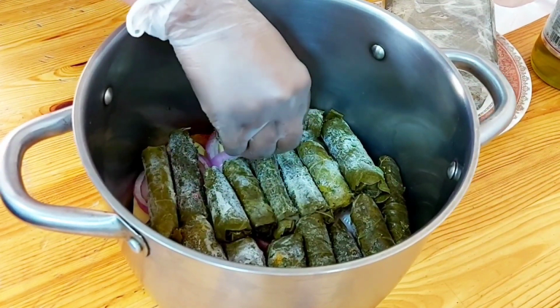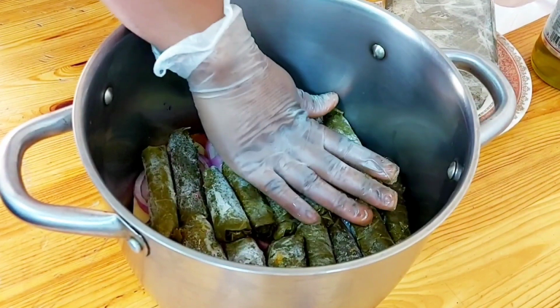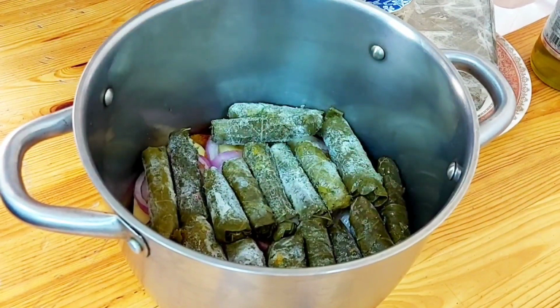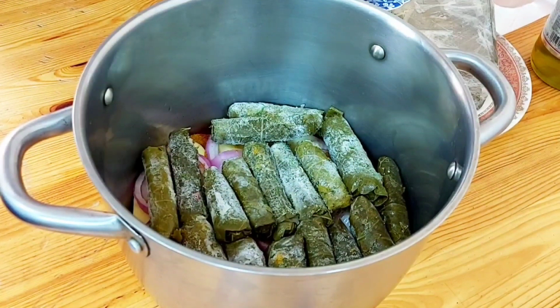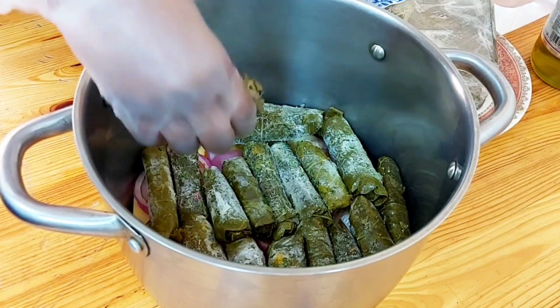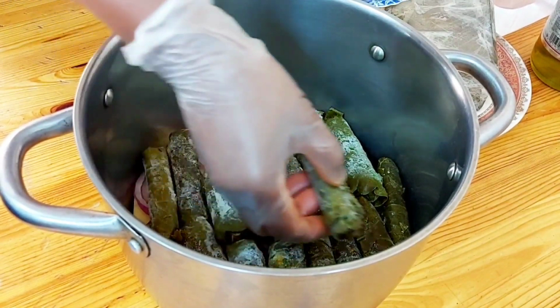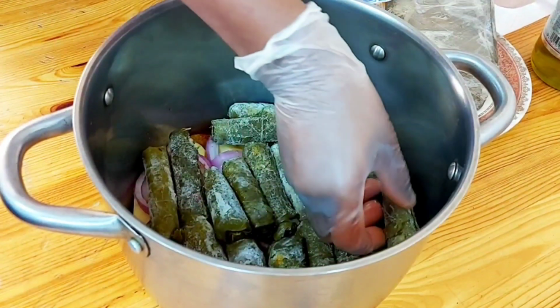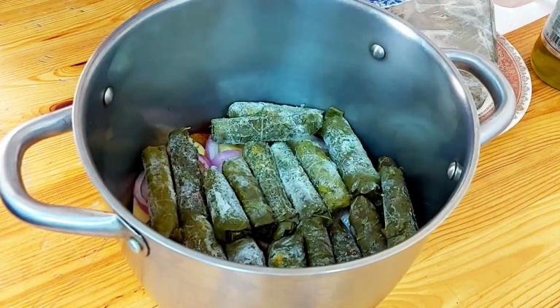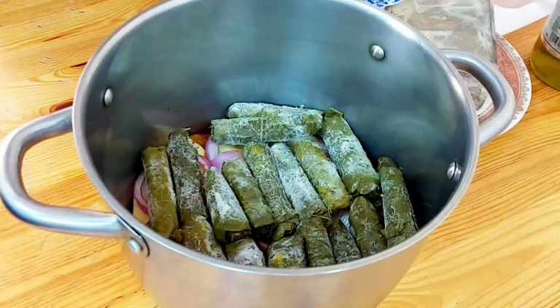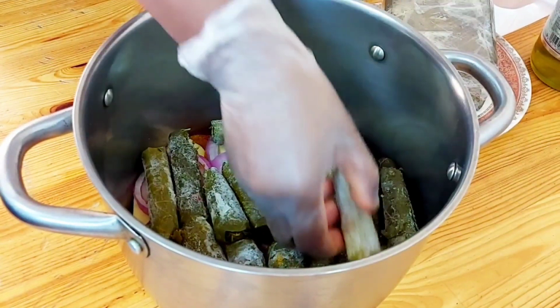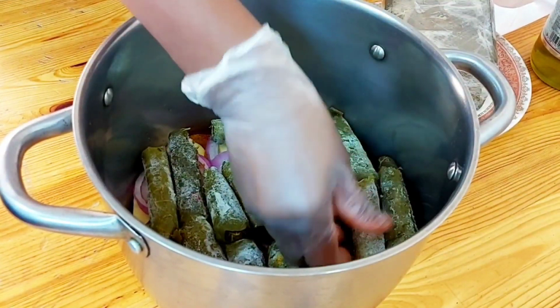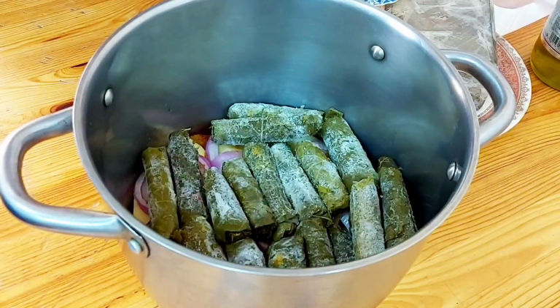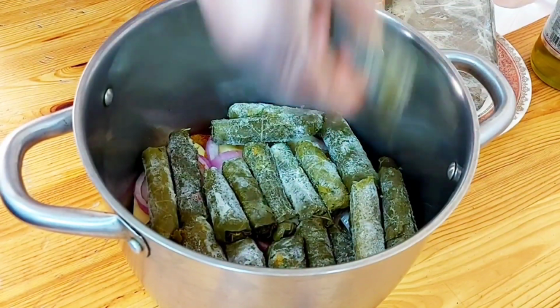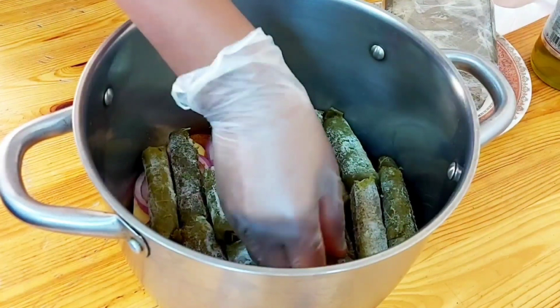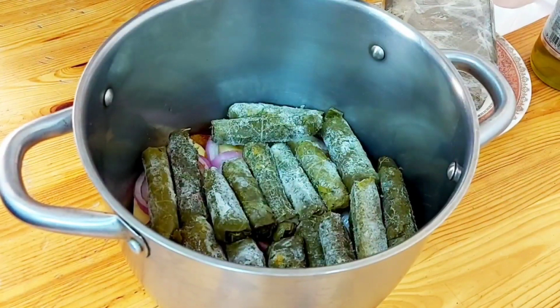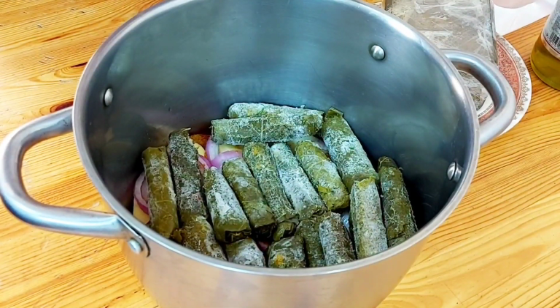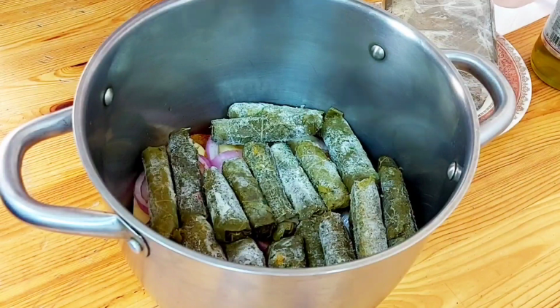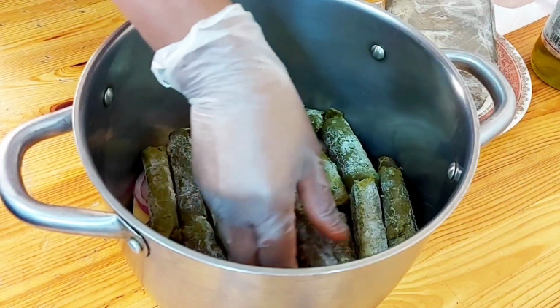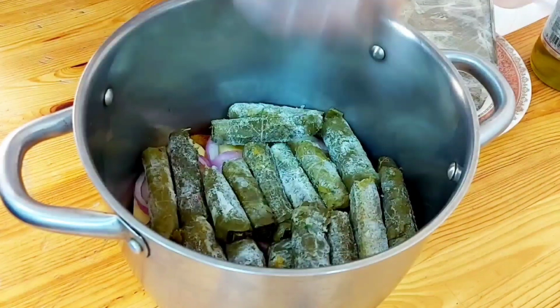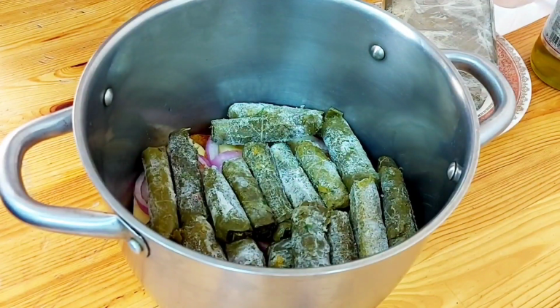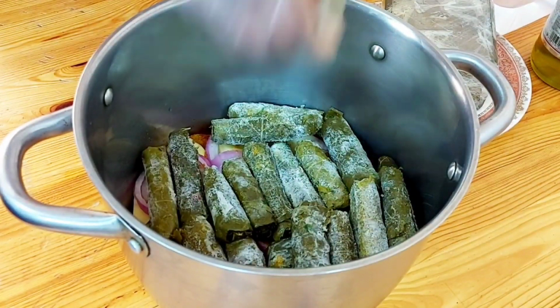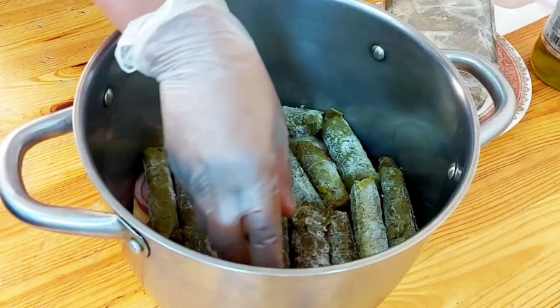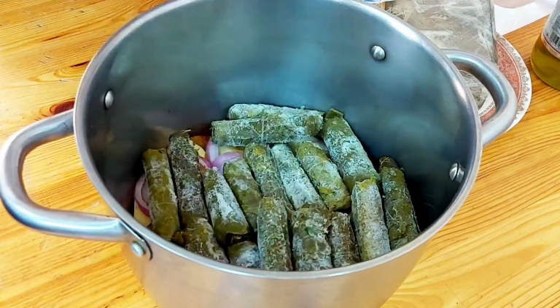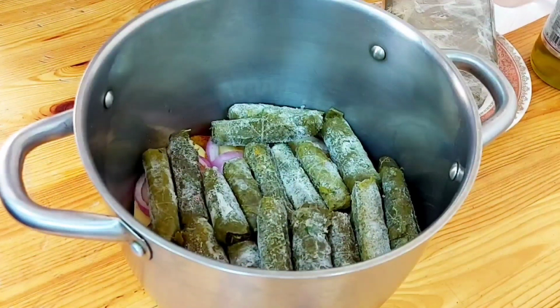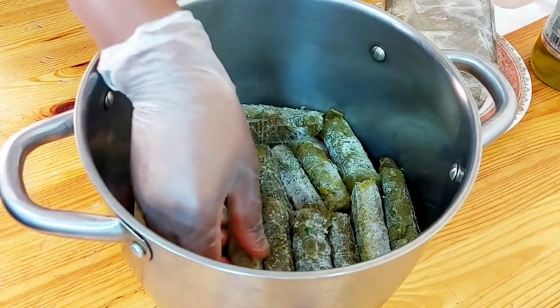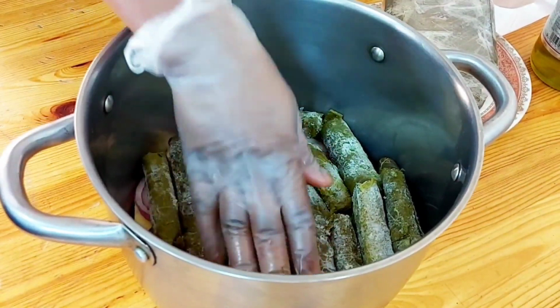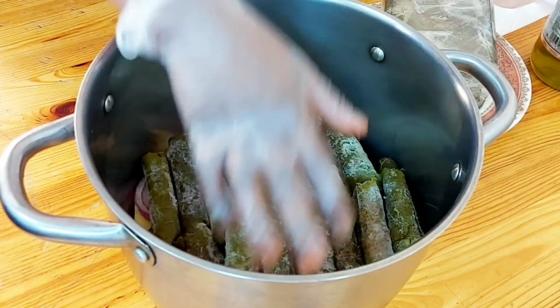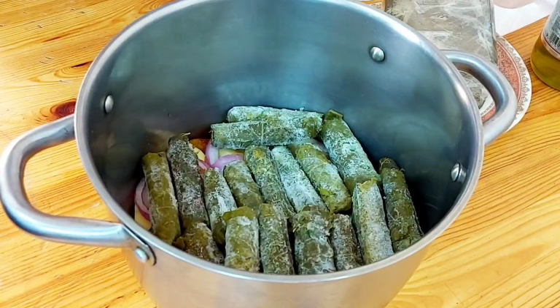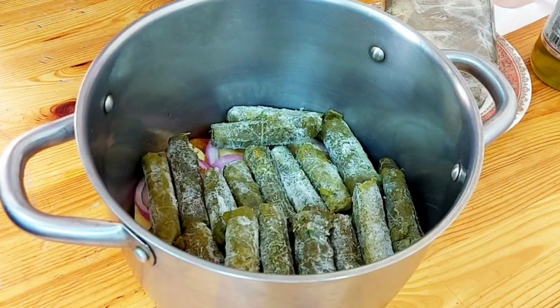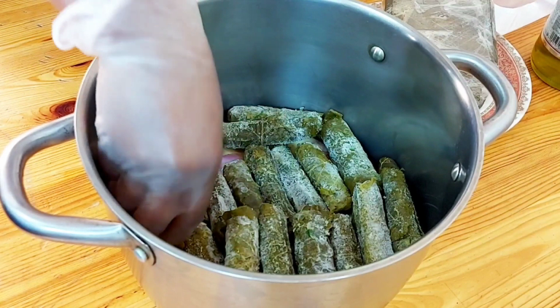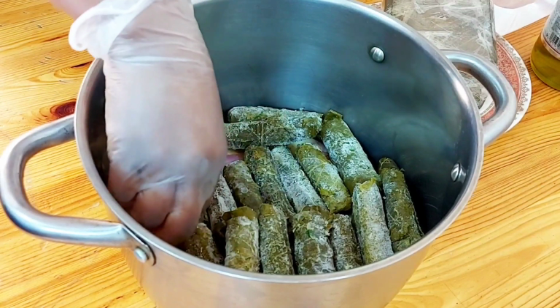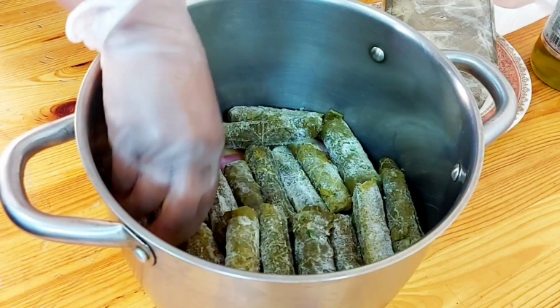So we make sure that we organize the grape leaves very well — we try to pack them in tightly.